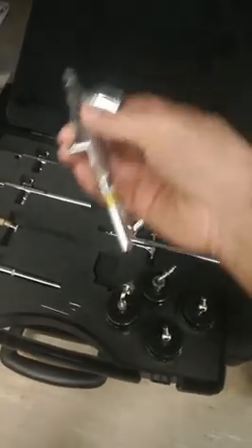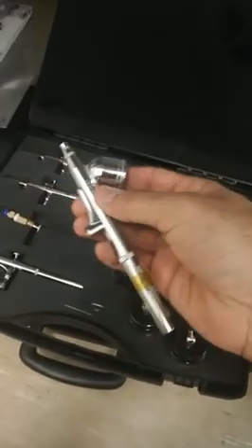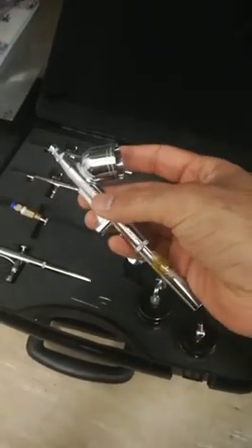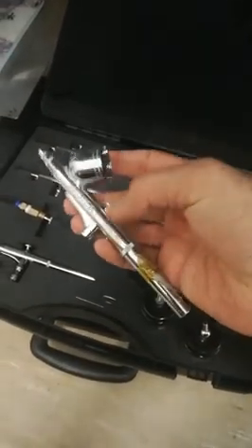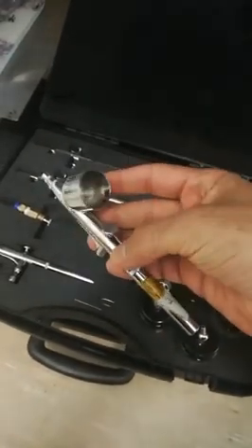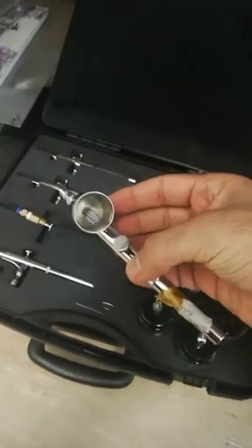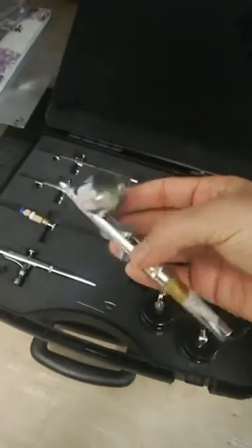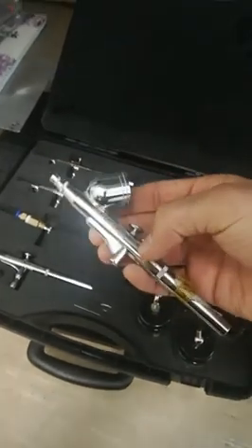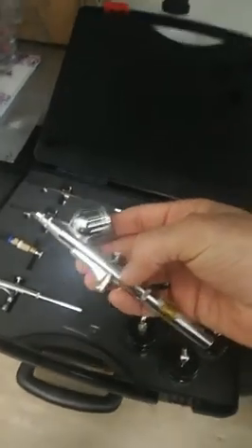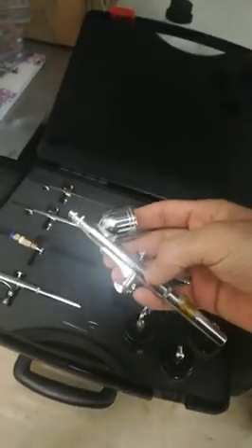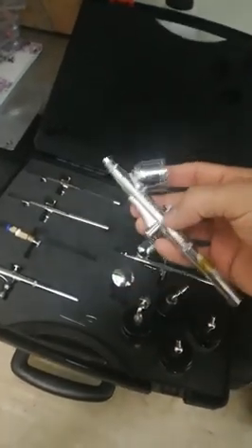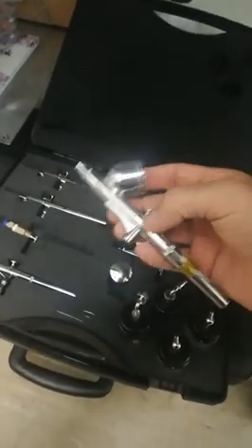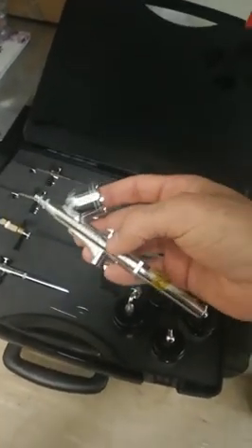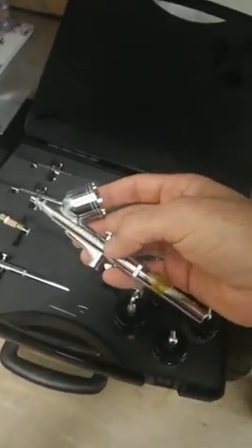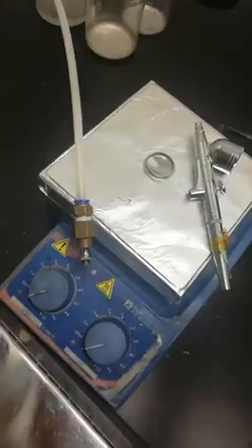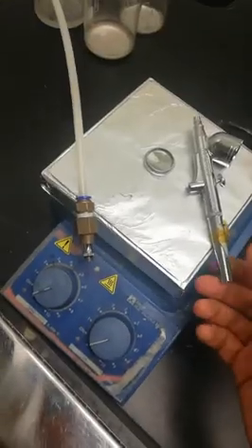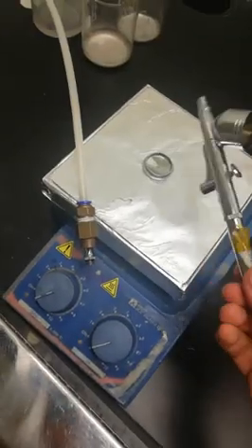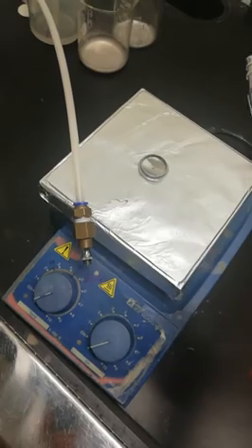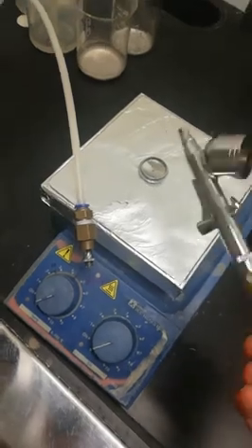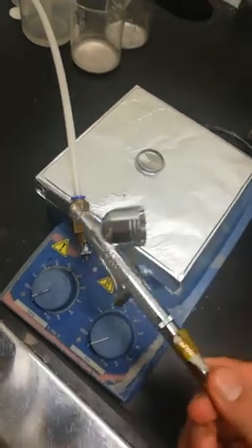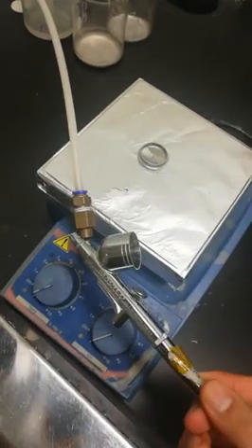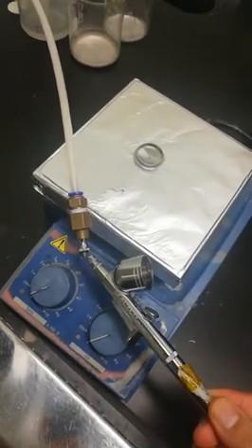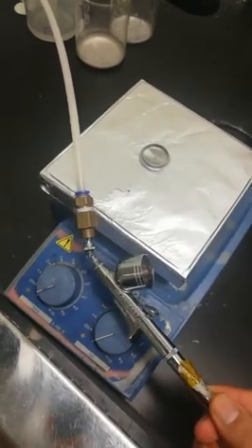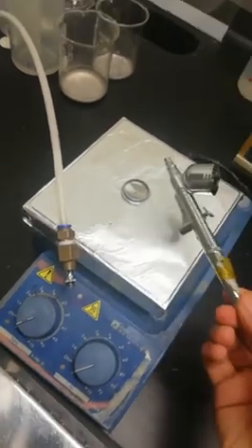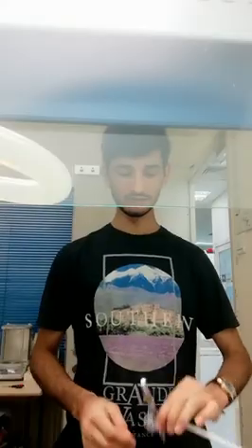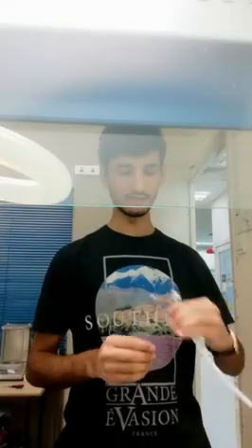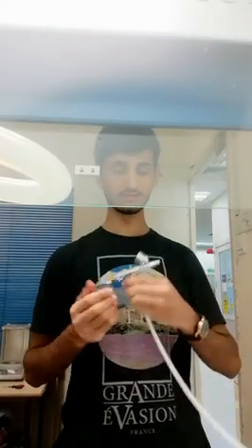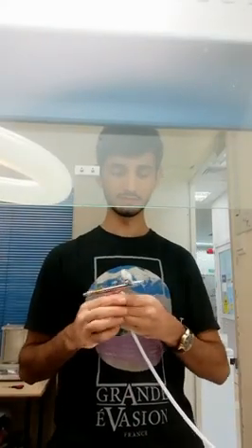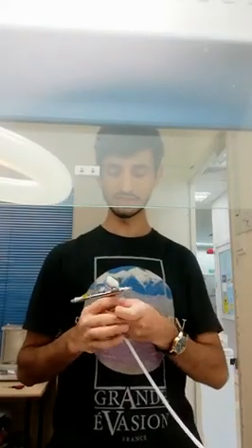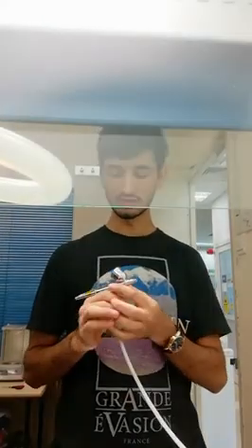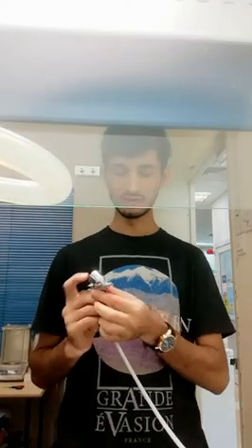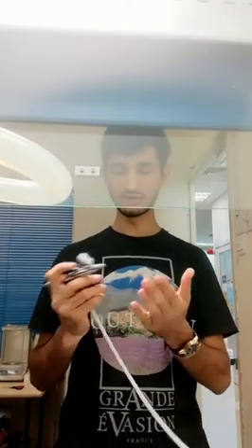This brush can be used for the silver nanowire spray coating. Connect this brush with the nitrogen cast. Now check the pressure of the nitrogen.